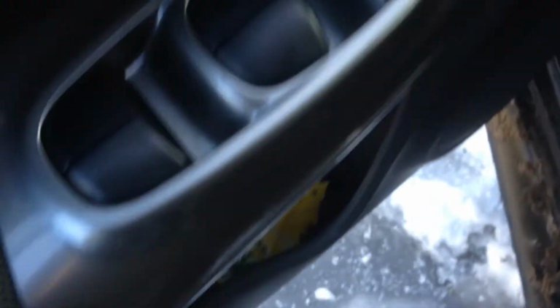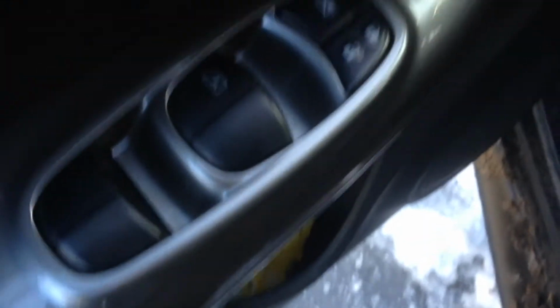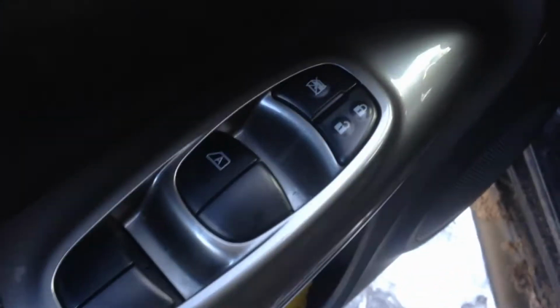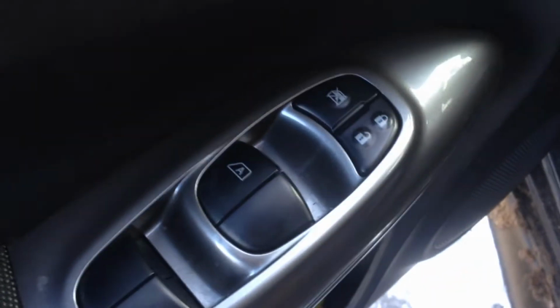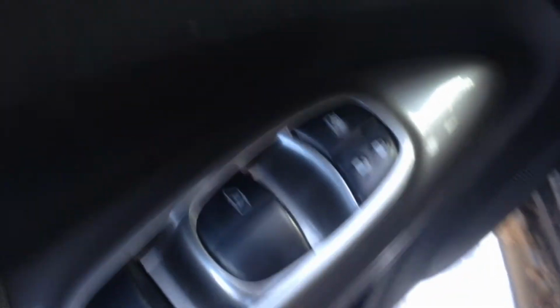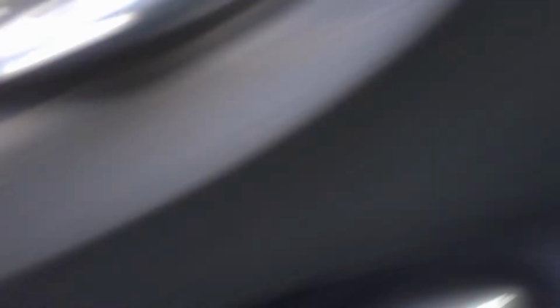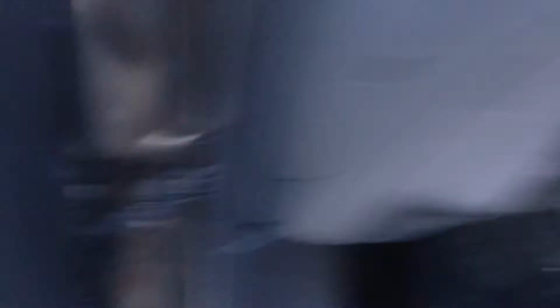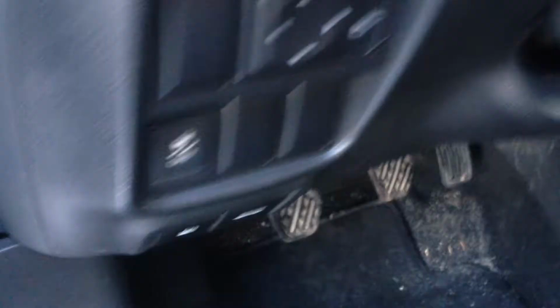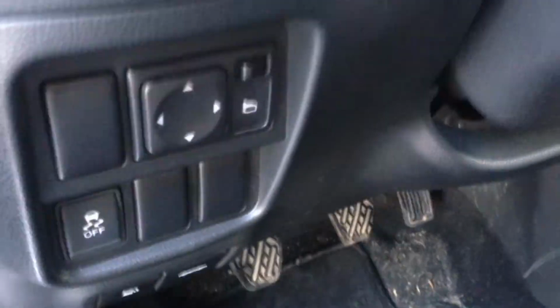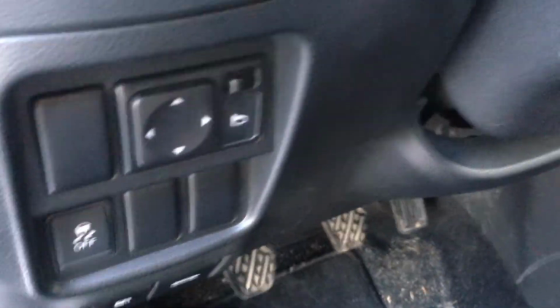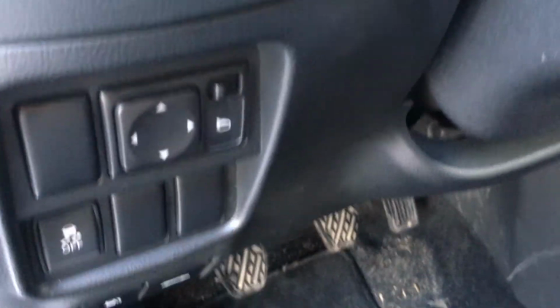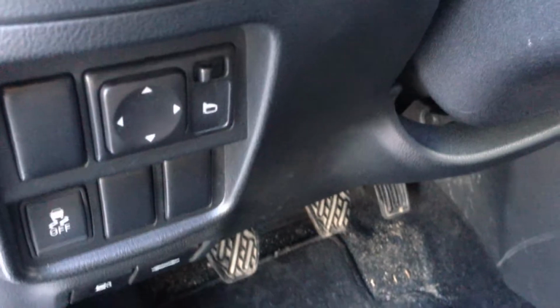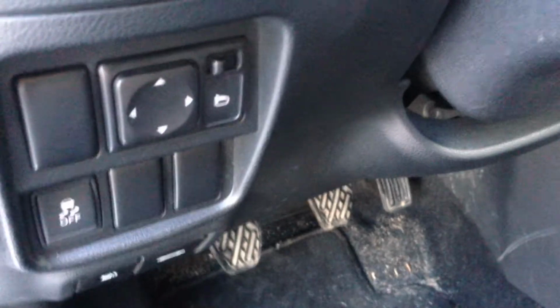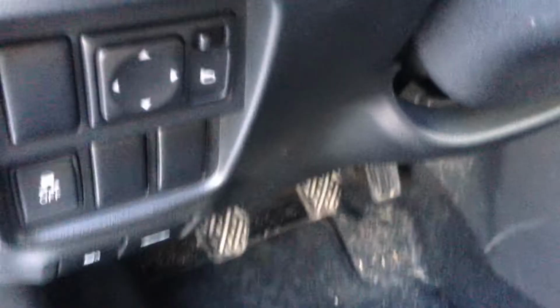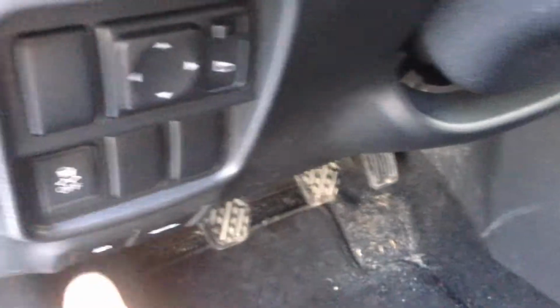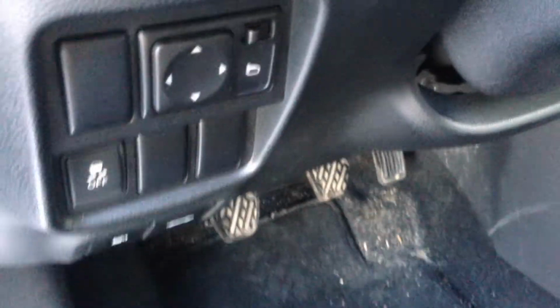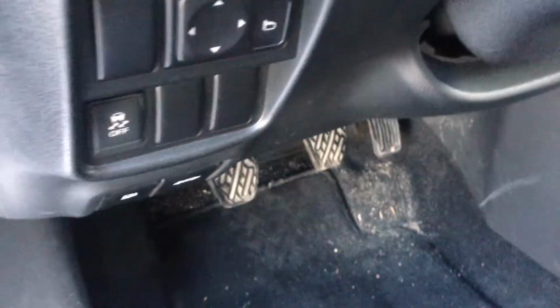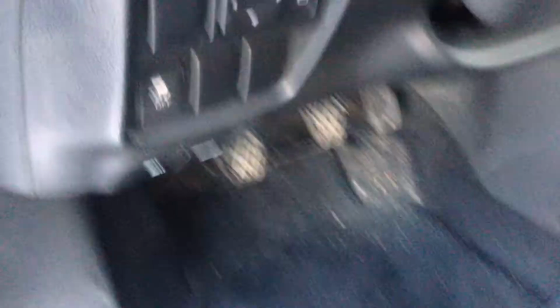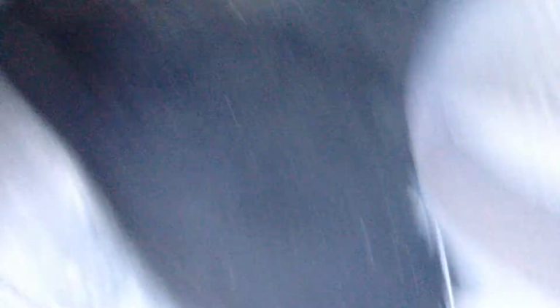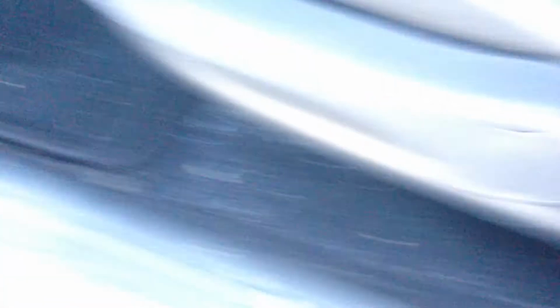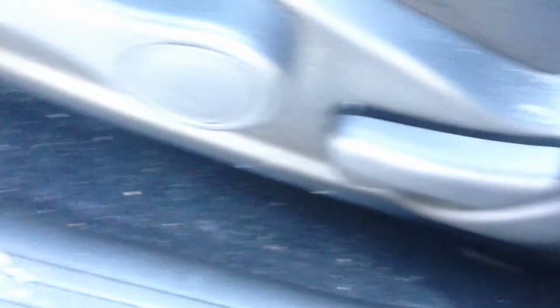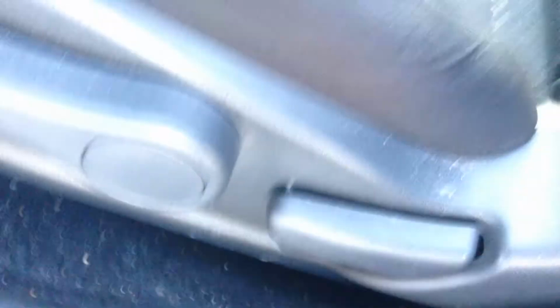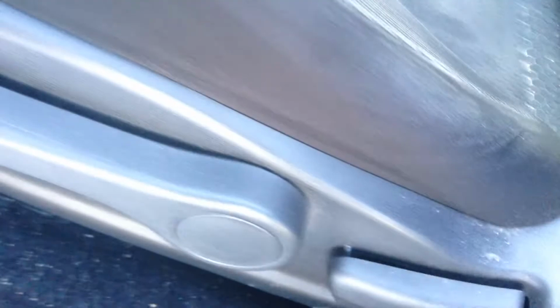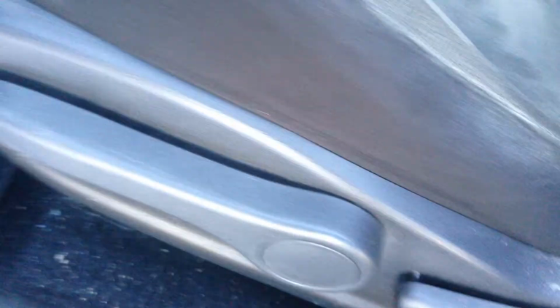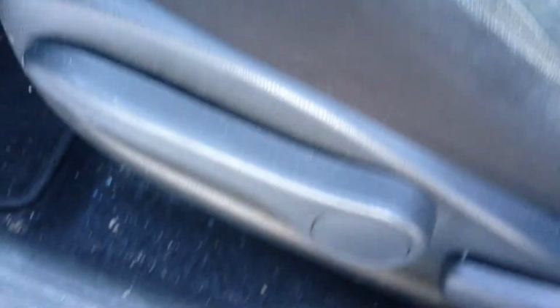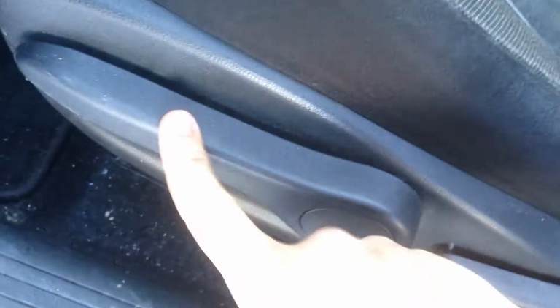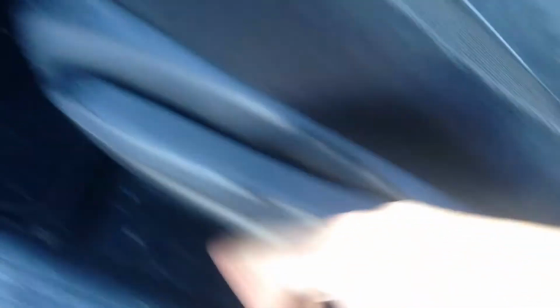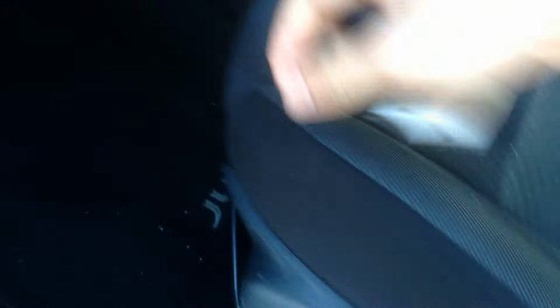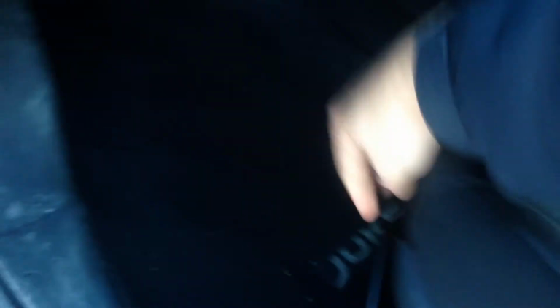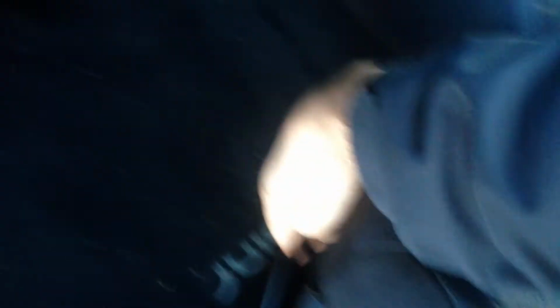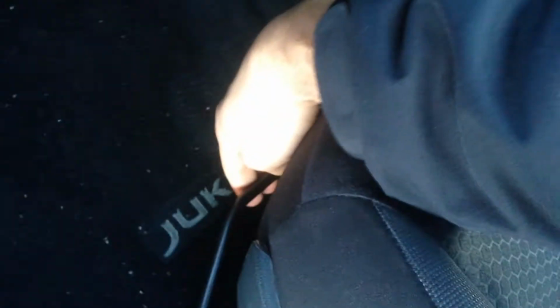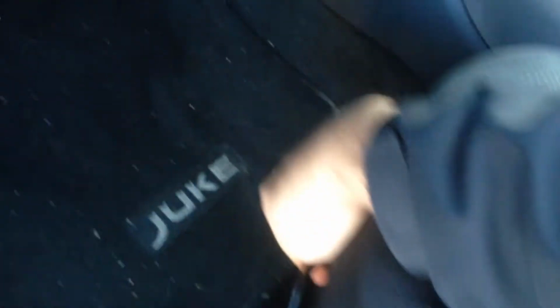Power windows, power locks, power mirrors right there, and your traction control. This does have a manual seat with a manual height adjuster — a bar underneath.